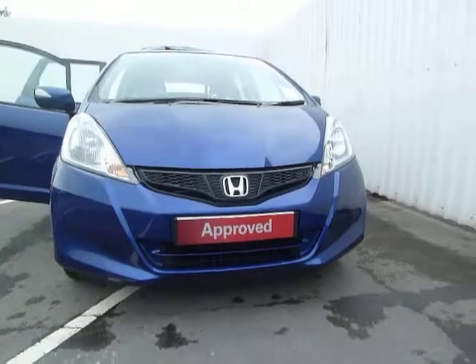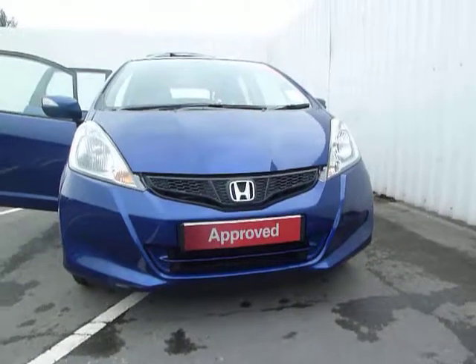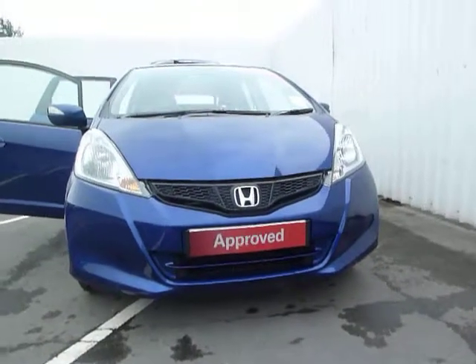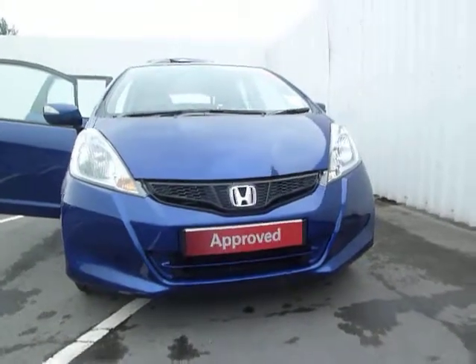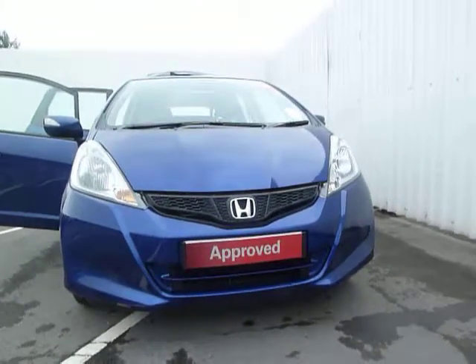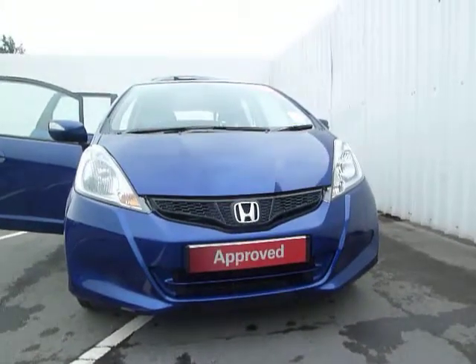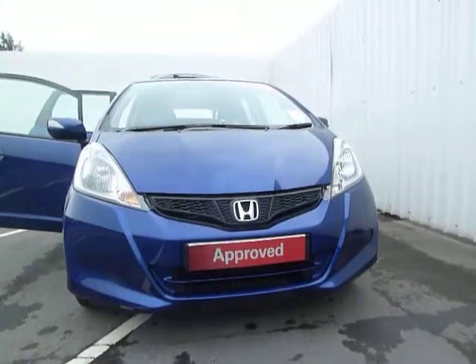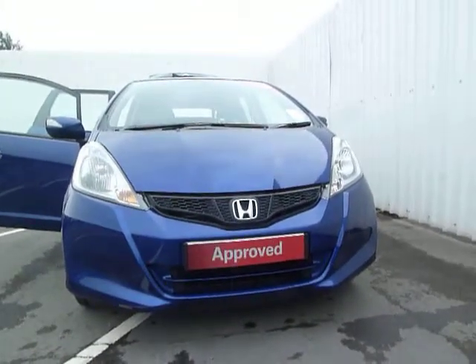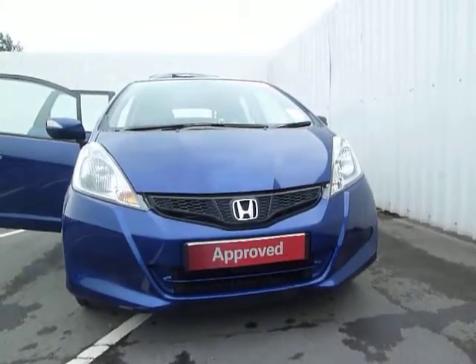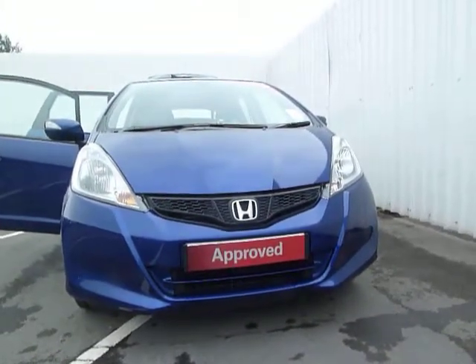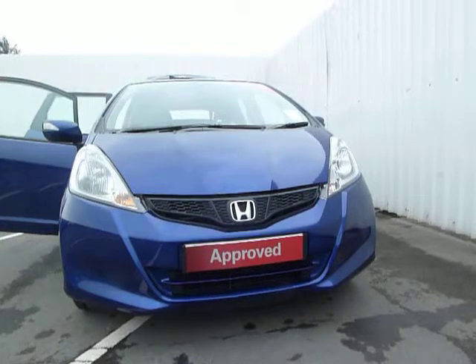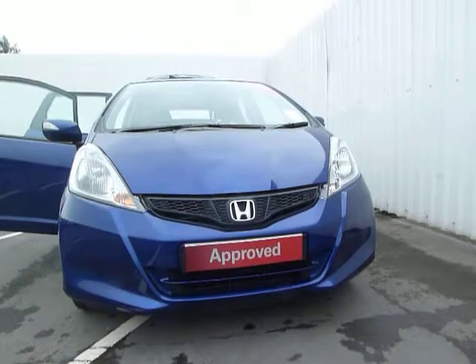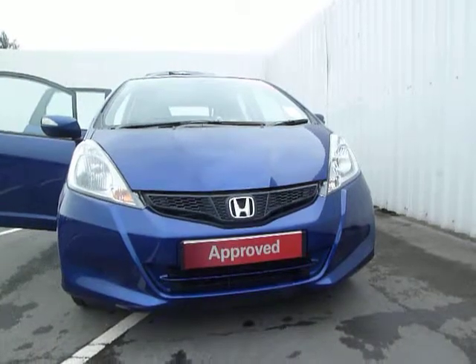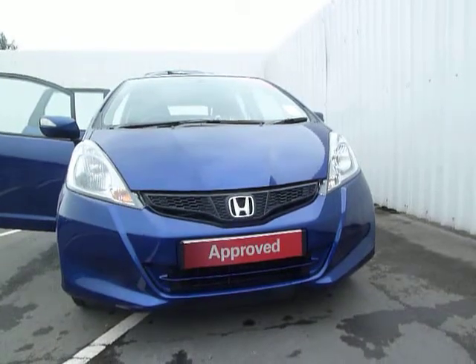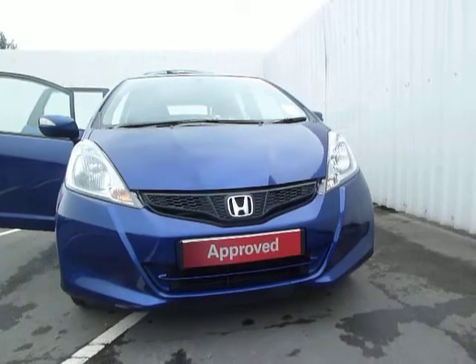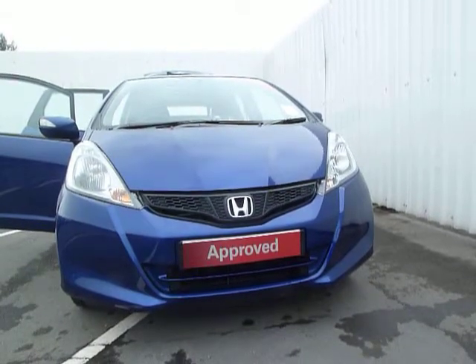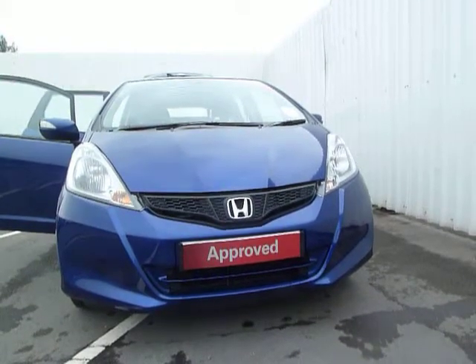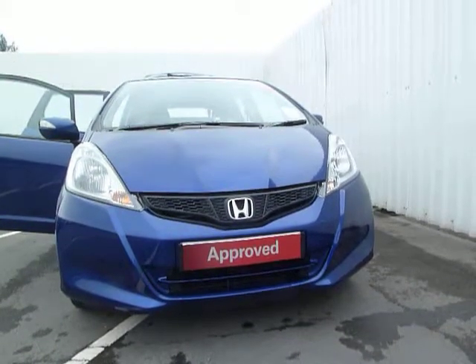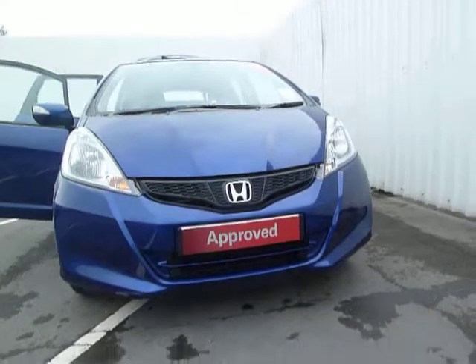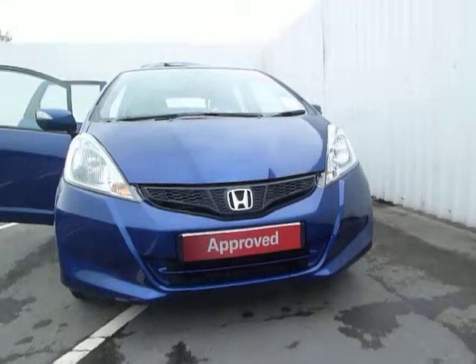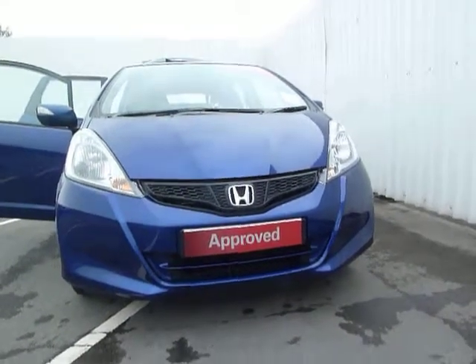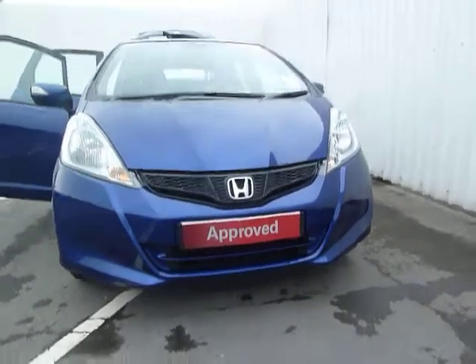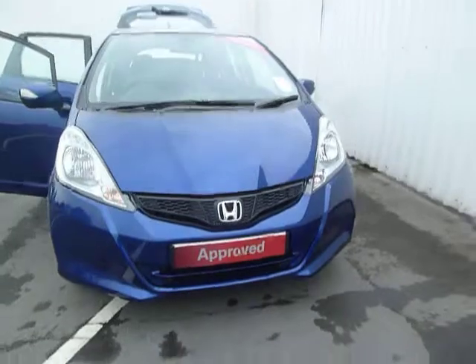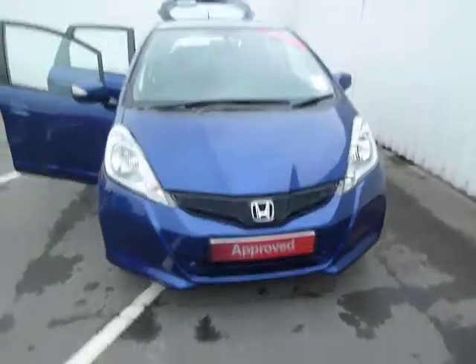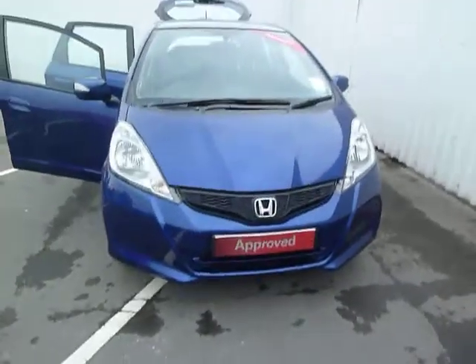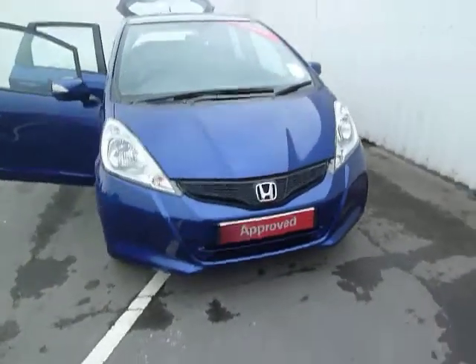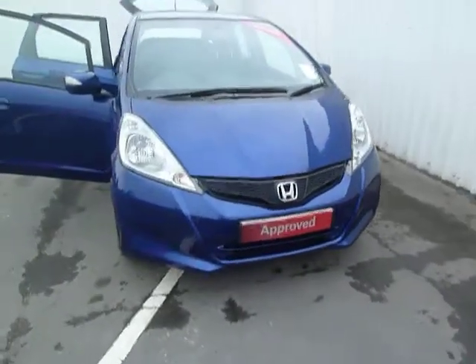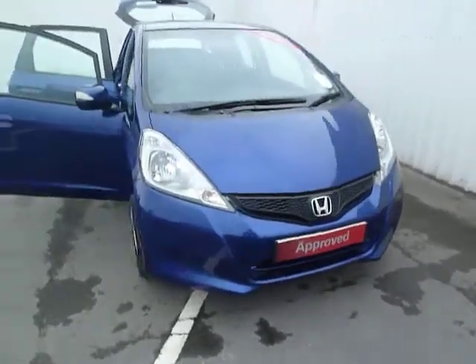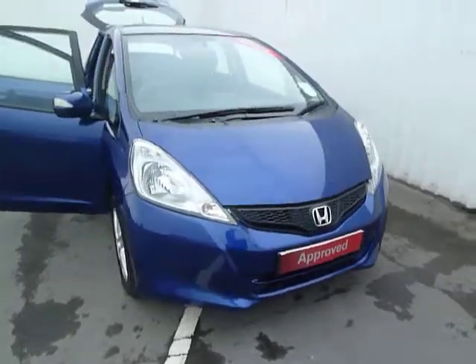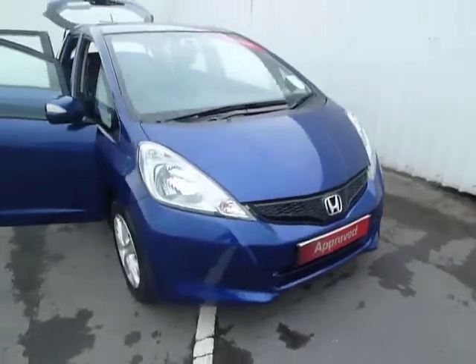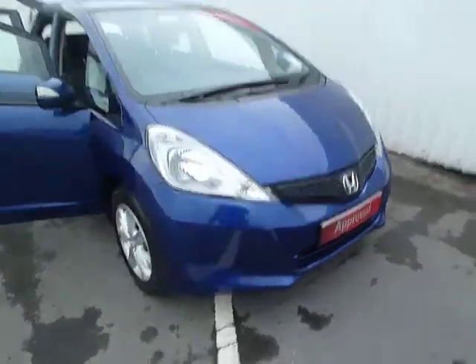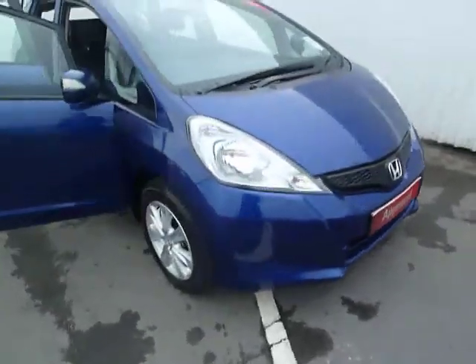Welcome to JTQs and Auto Street. My name's Ewan. I'm now going to show you our 62 plate Honda Jazz ES. This car was registered in September of 2012. It's a 1.4 ES.